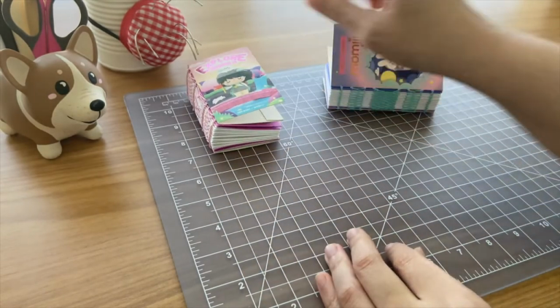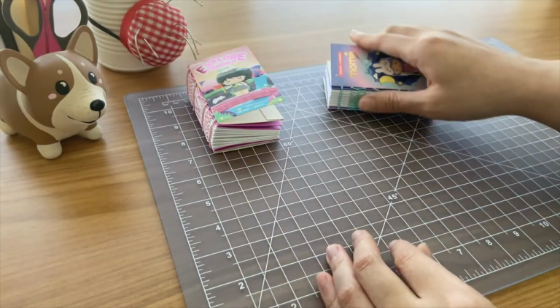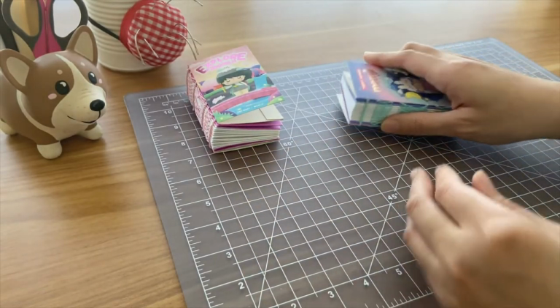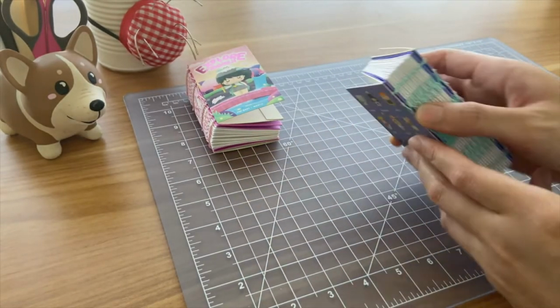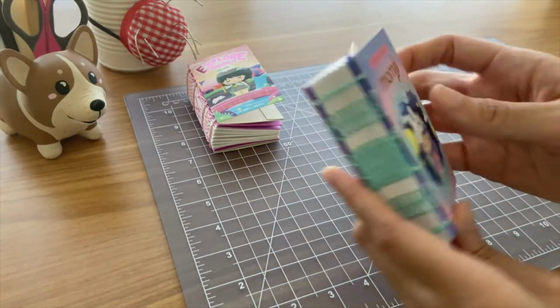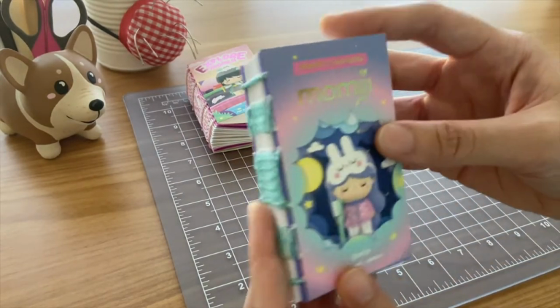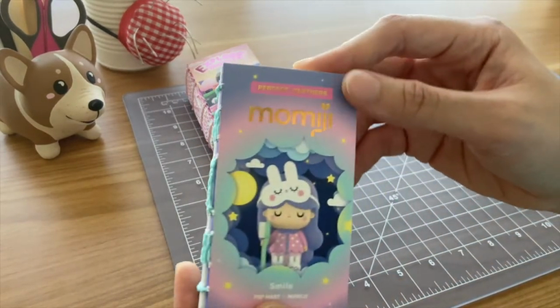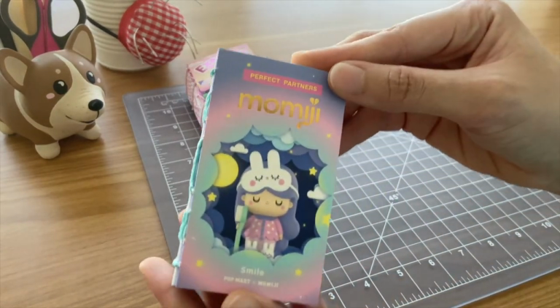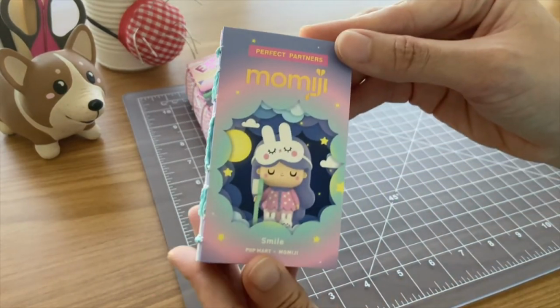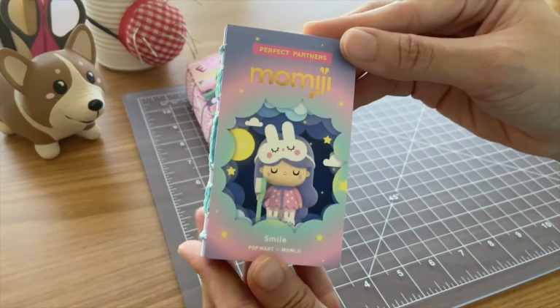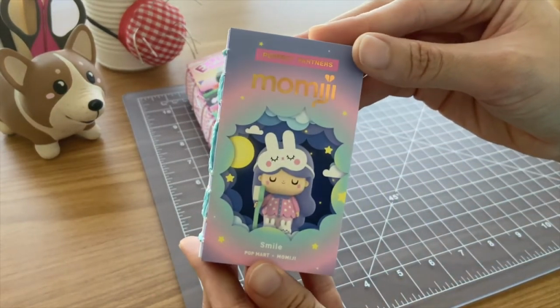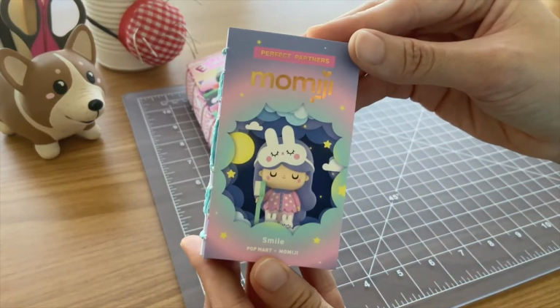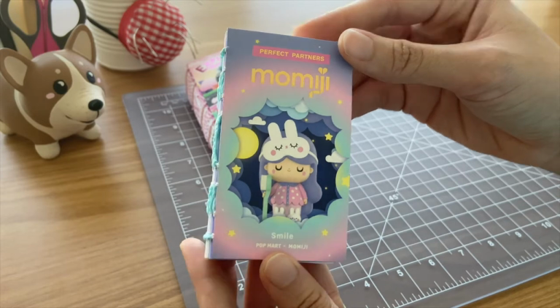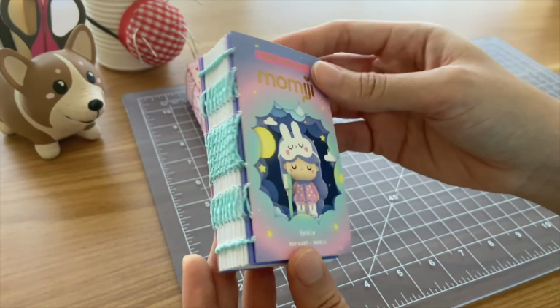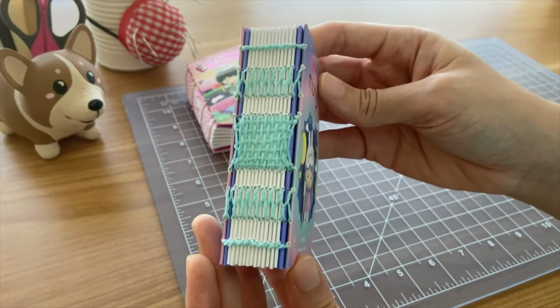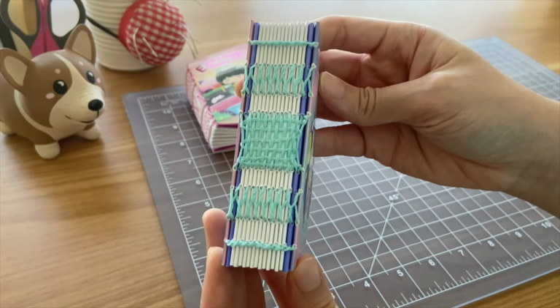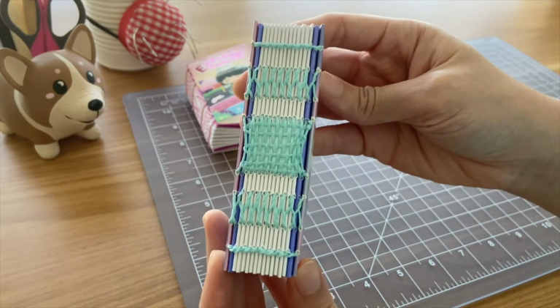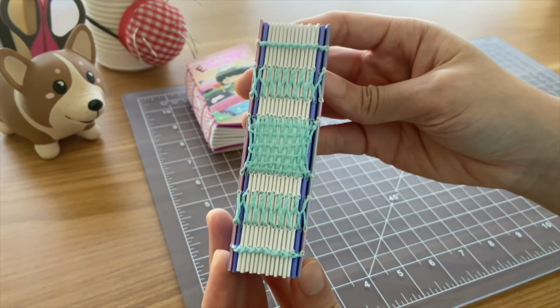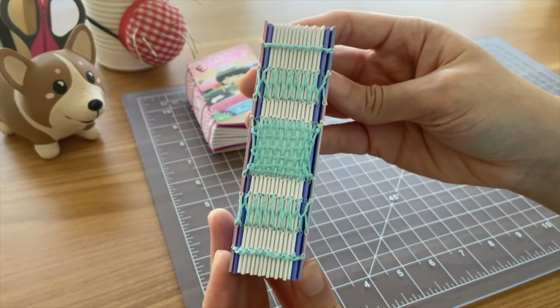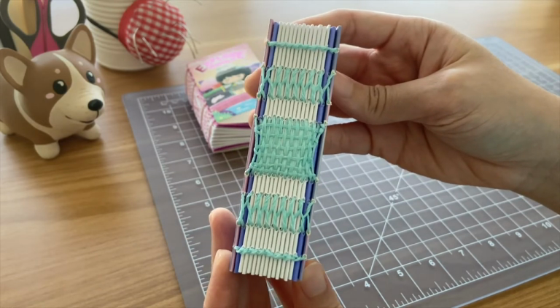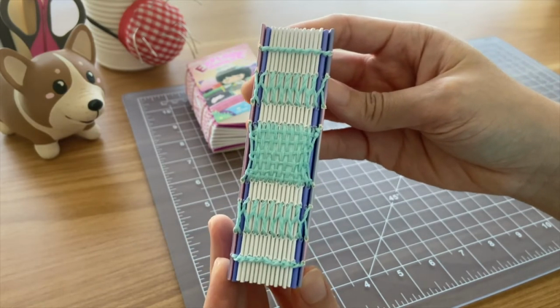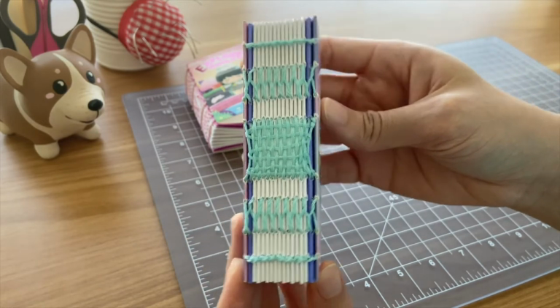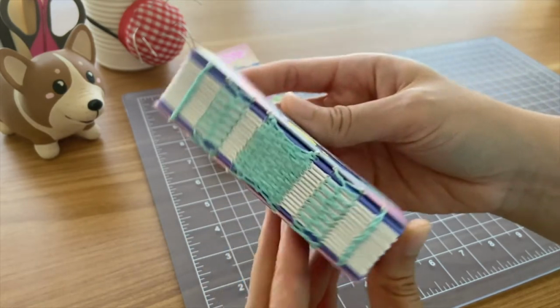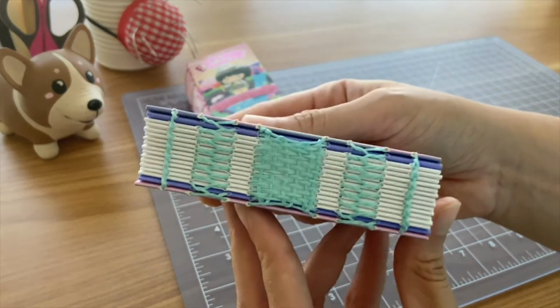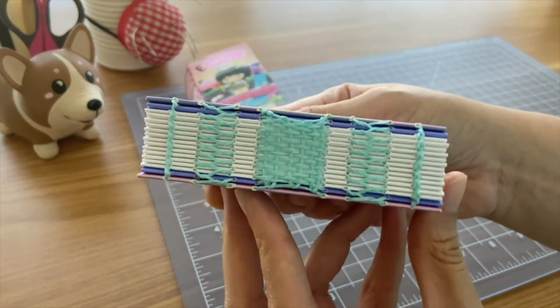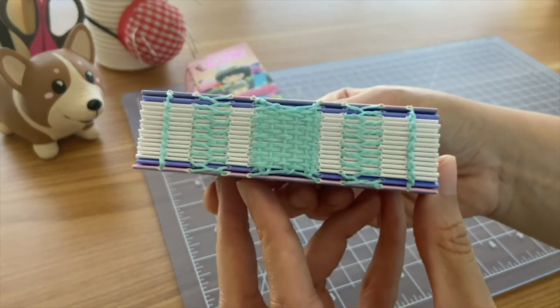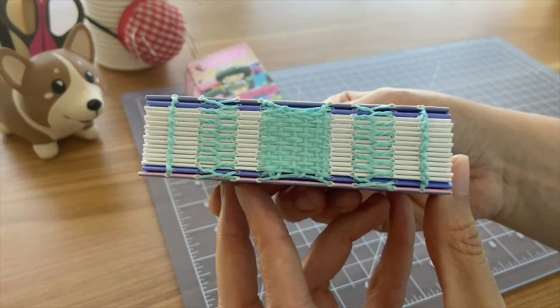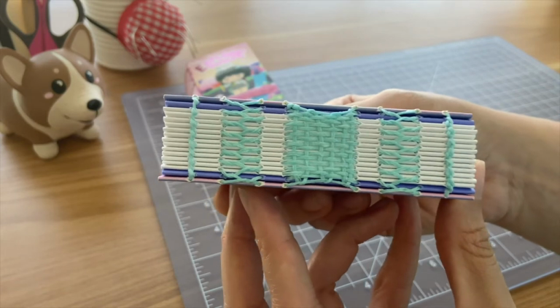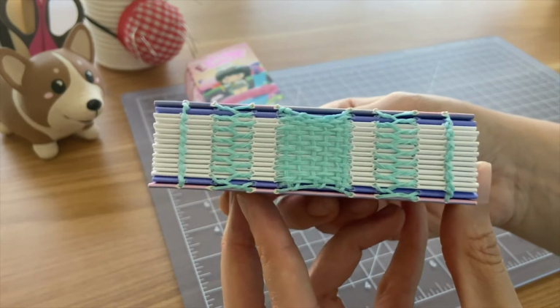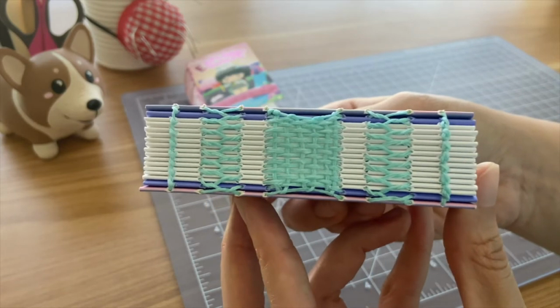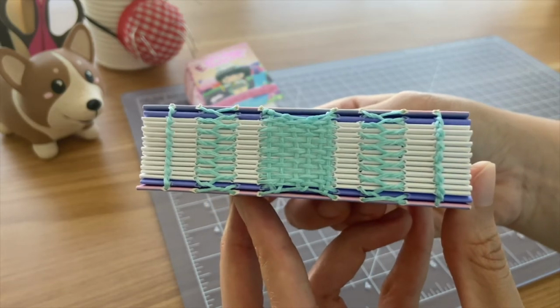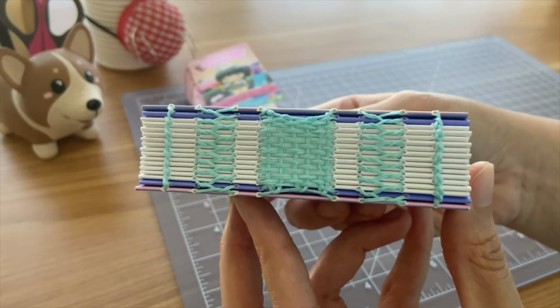I wanted these notebooks to look like a set but not look exactly alike, so for this next notebook I used a different color thread and I tried a different binding method — weaving and French link stitch.